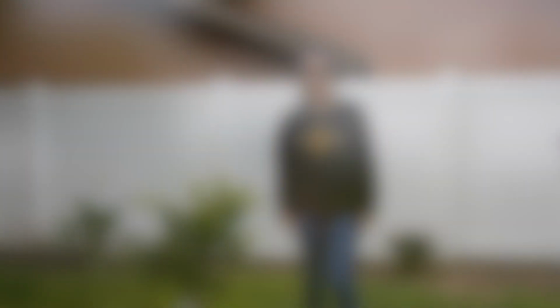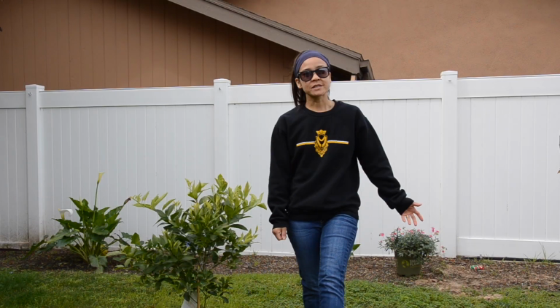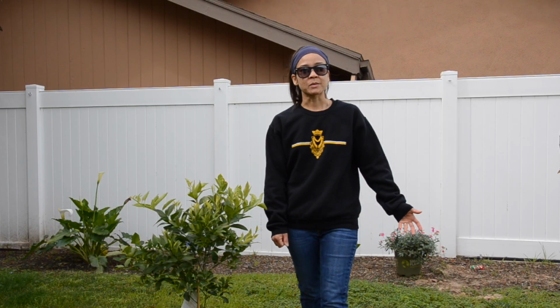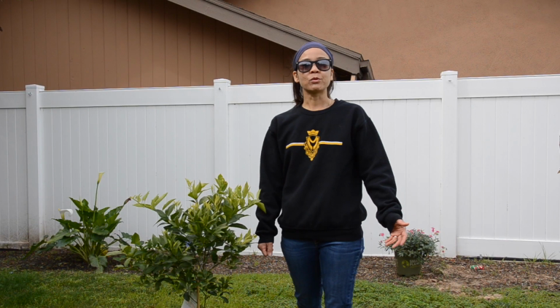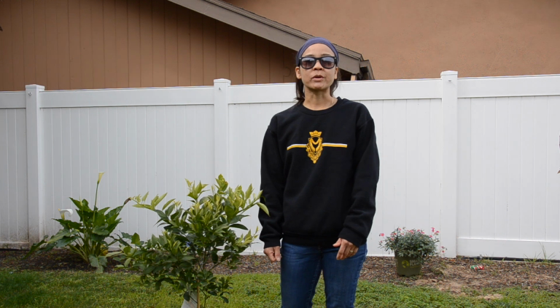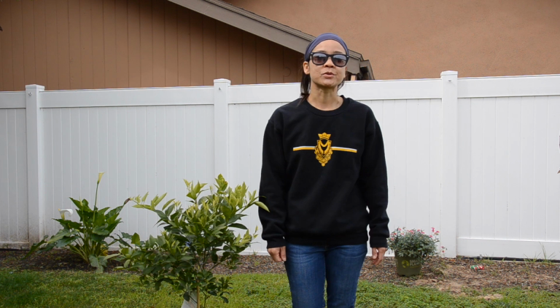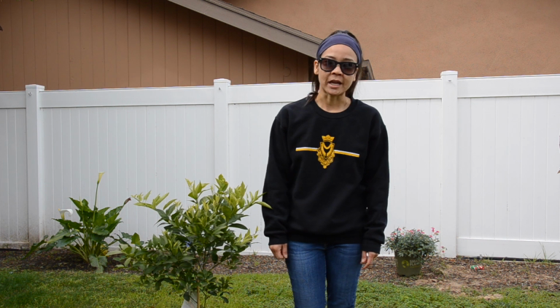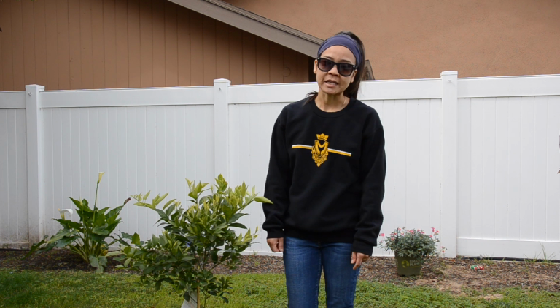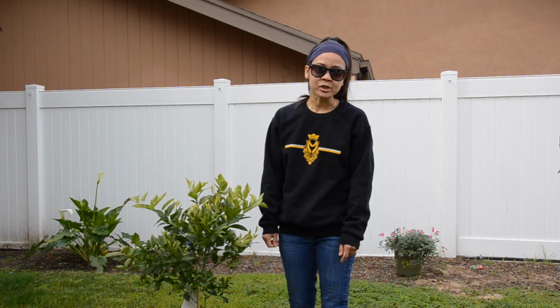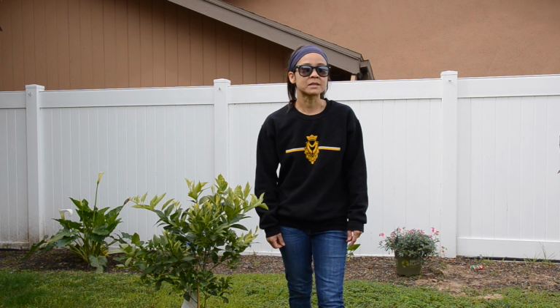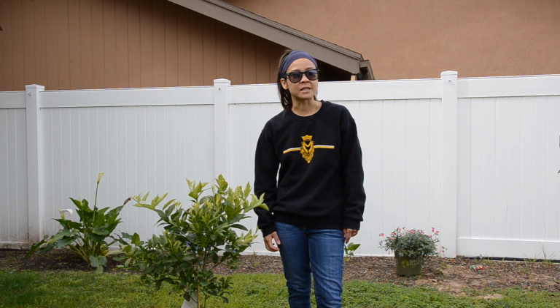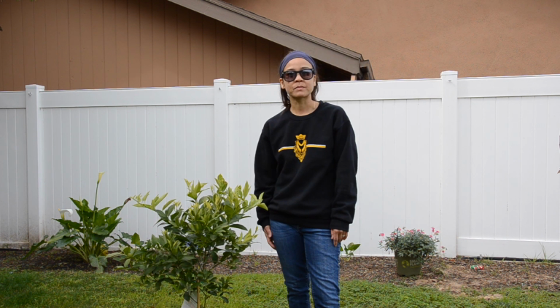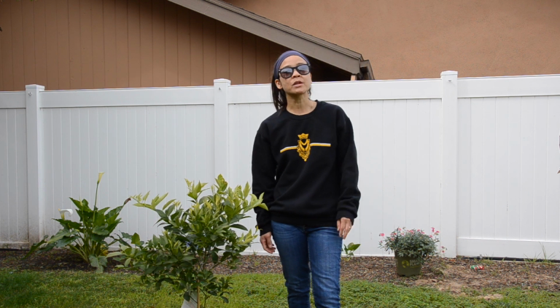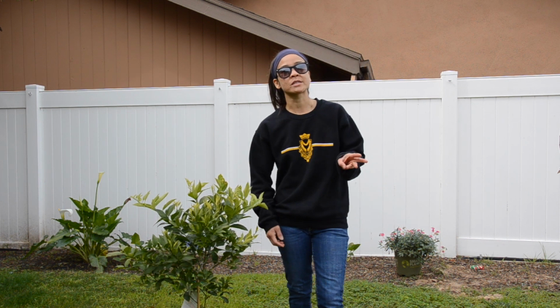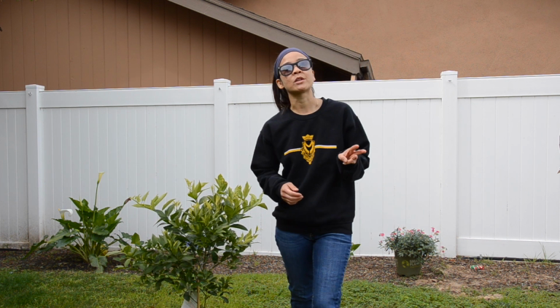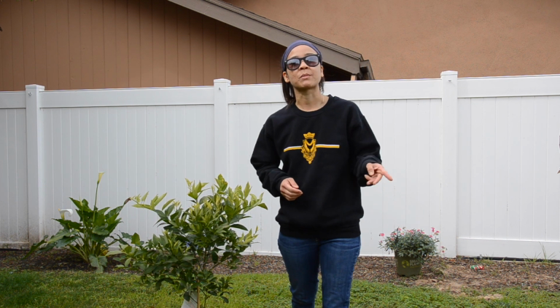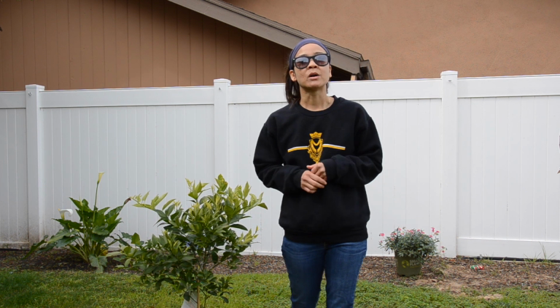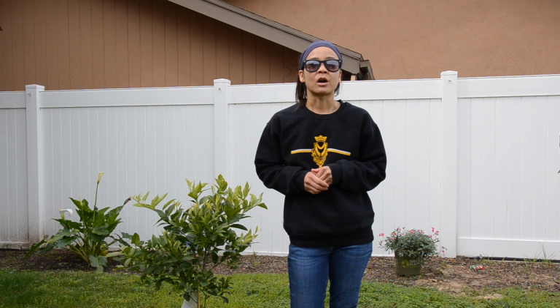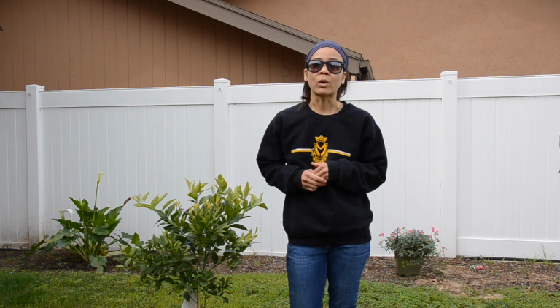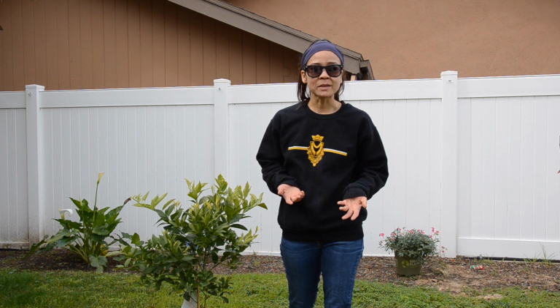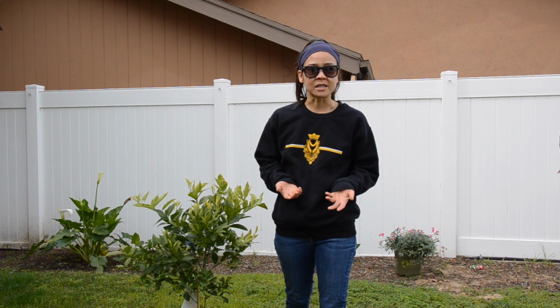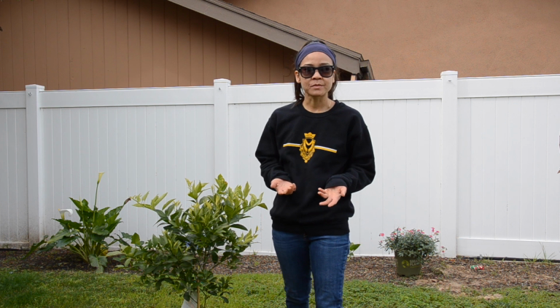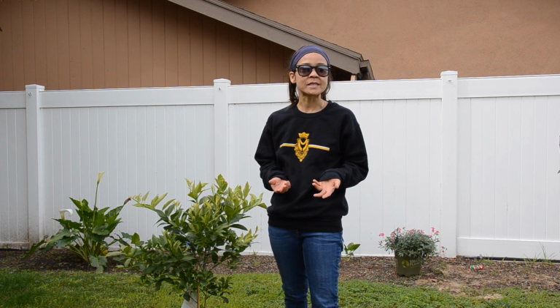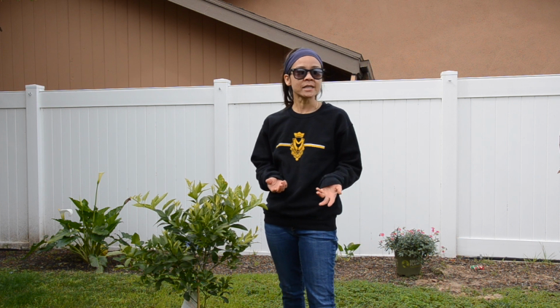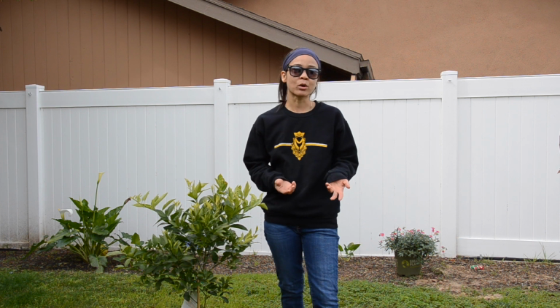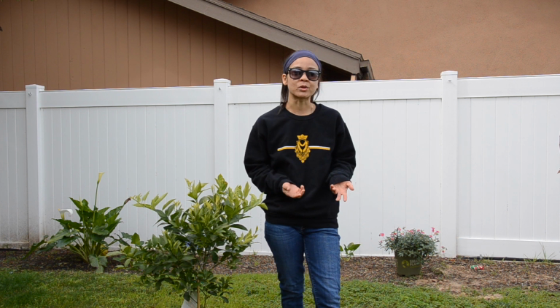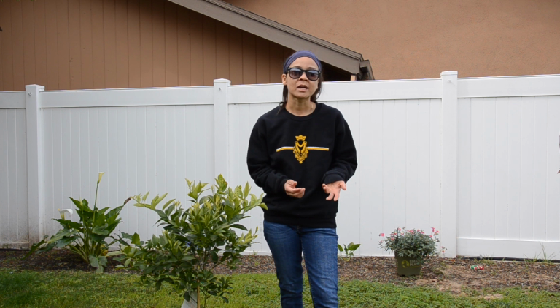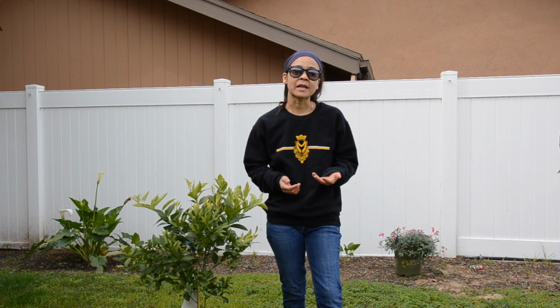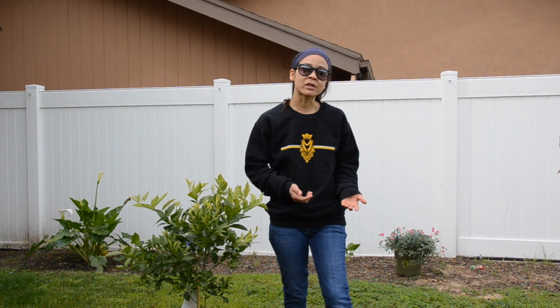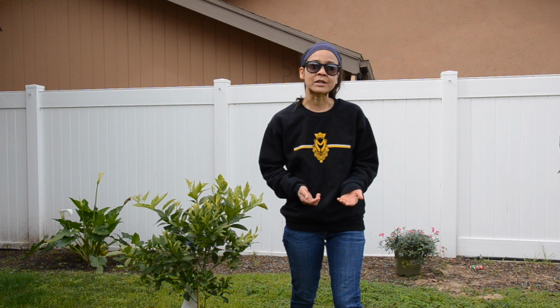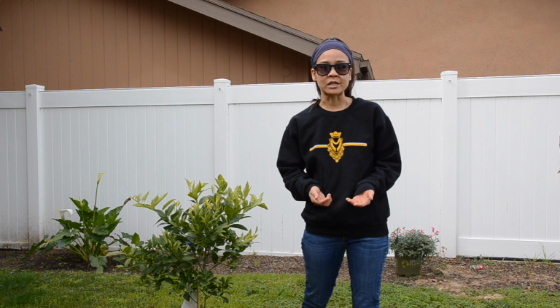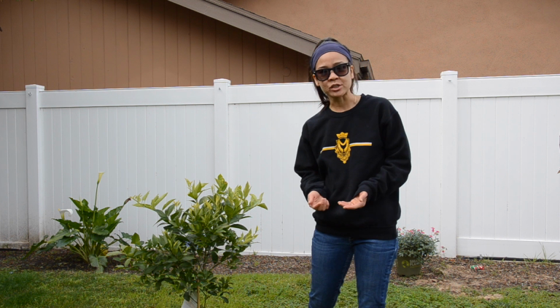For this assignment, you are going to create a nature mandala. The three questions I want you to think about are: what is a mandala, who is Andy Goldsworthy, and how can you find art in nature?